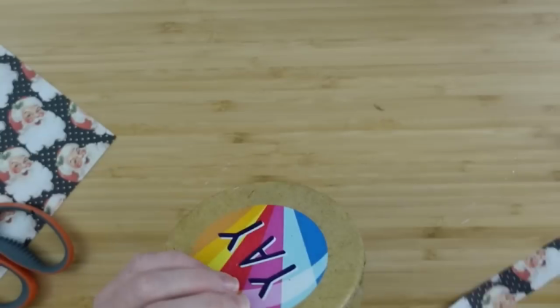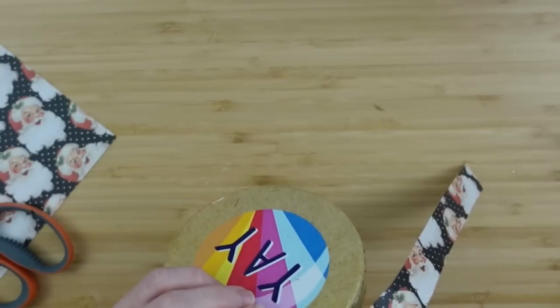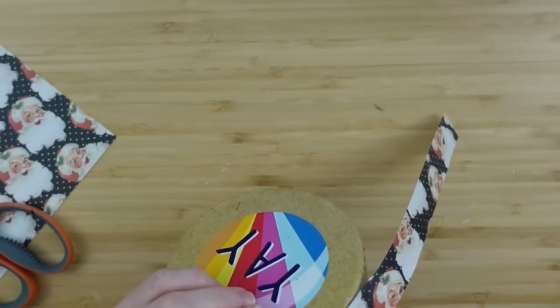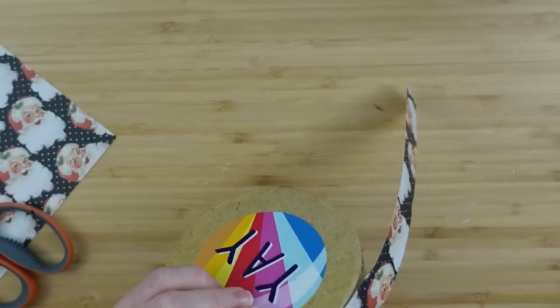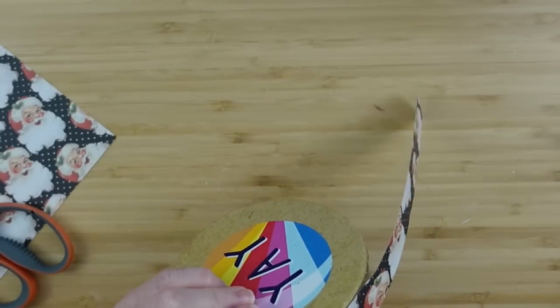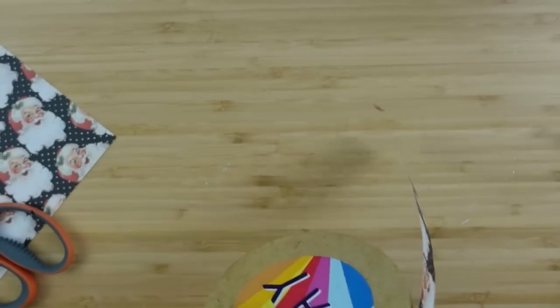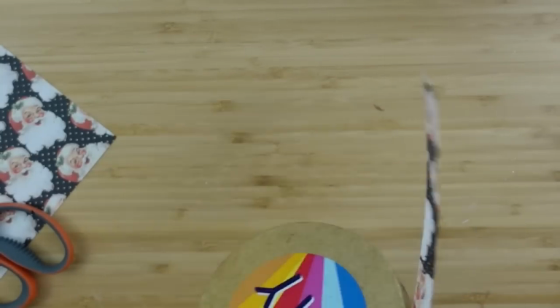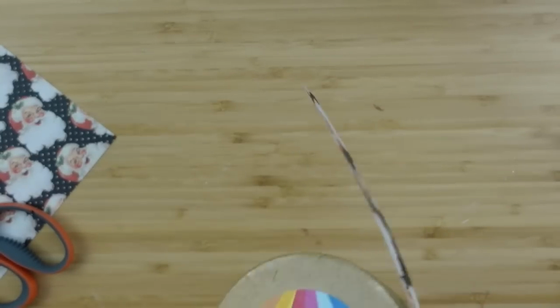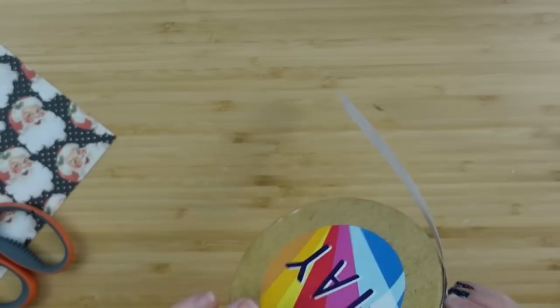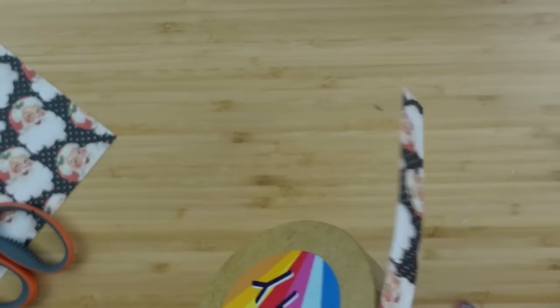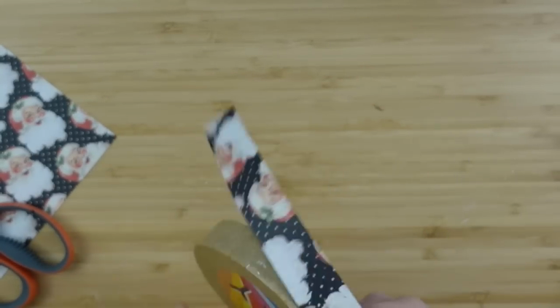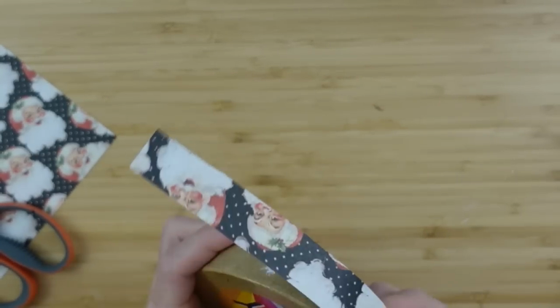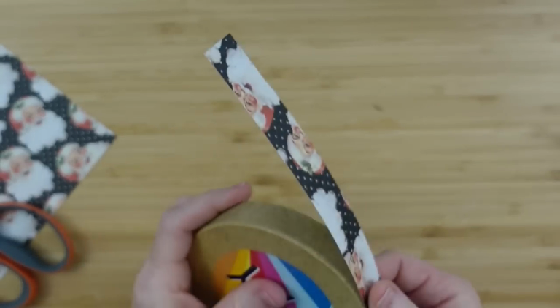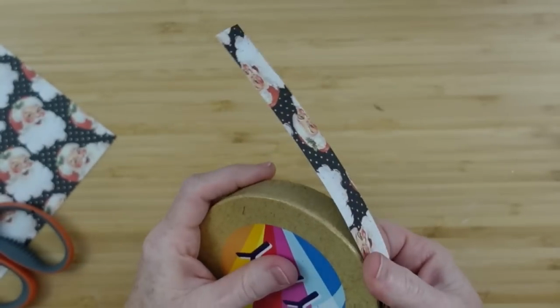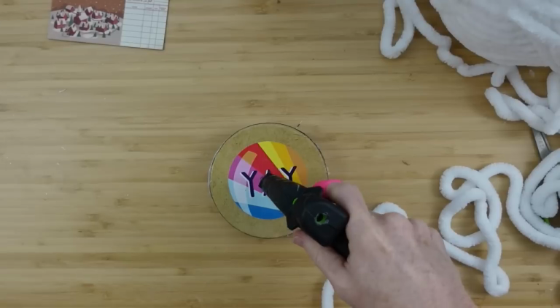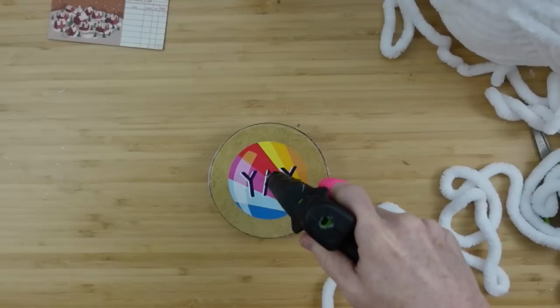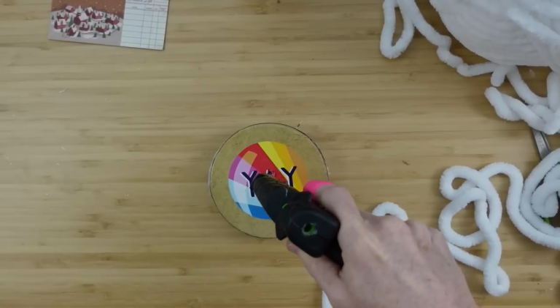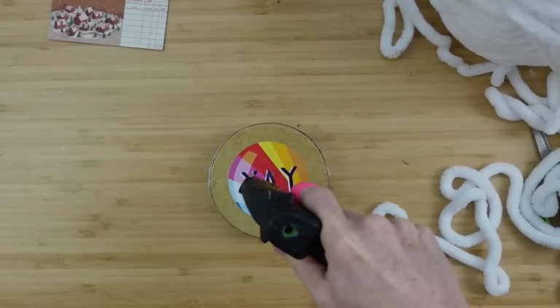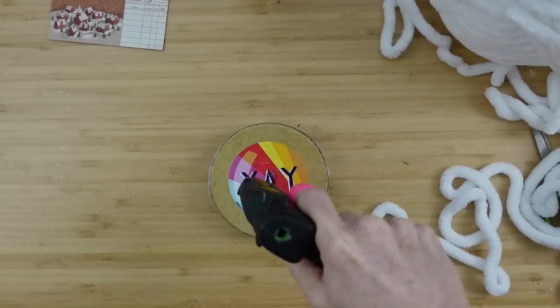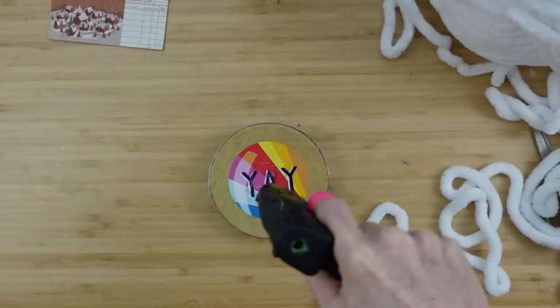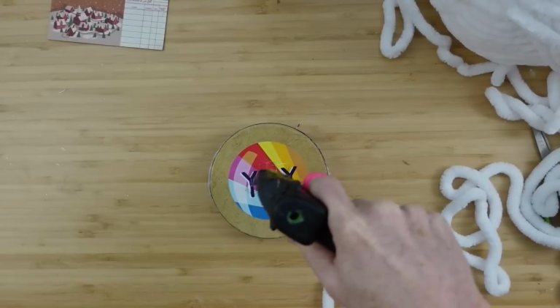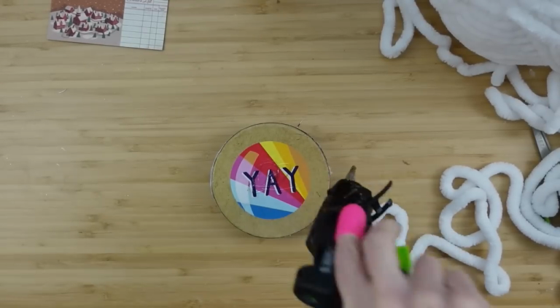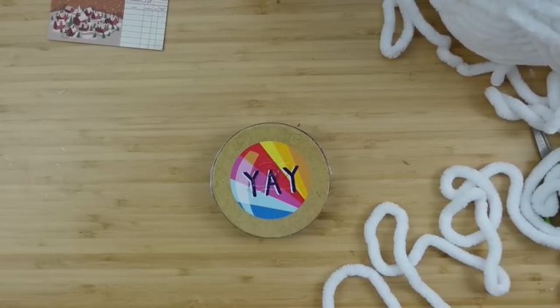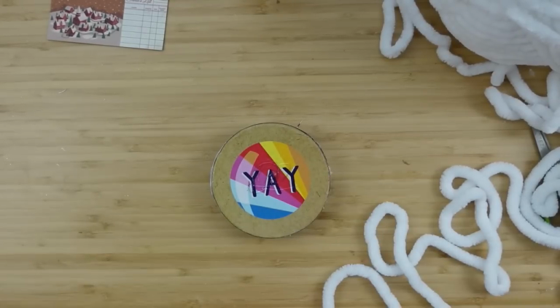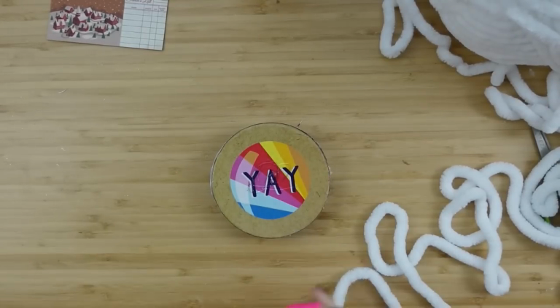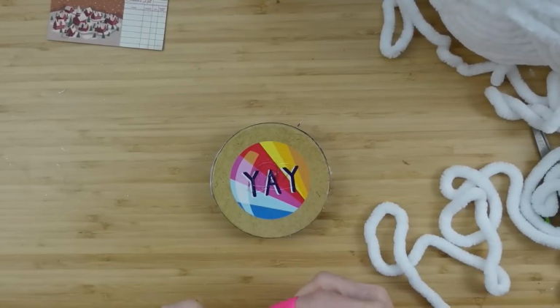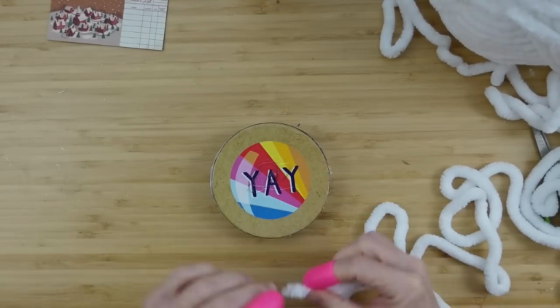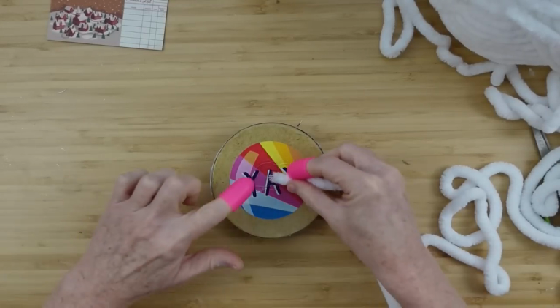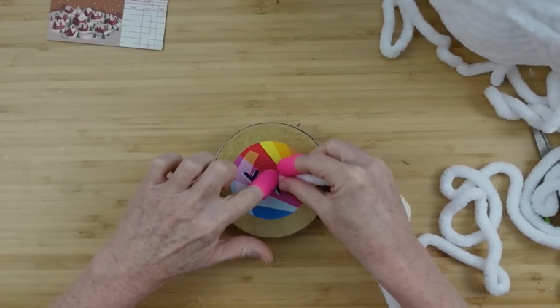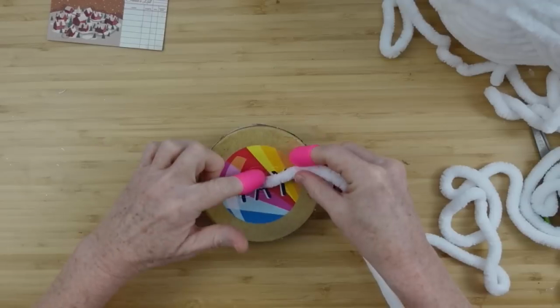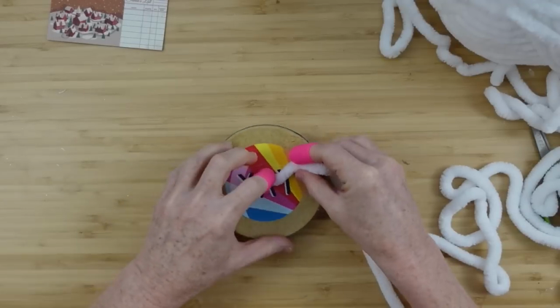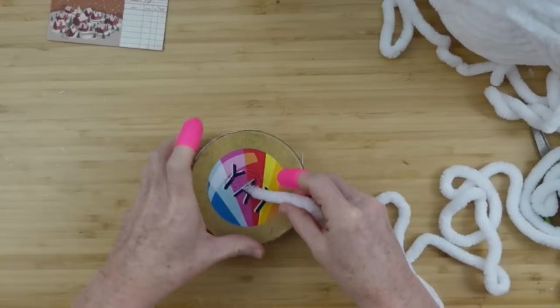The same technique that we used for the bottom part of the box we're going to use for the lid. We'll make a little patch to go there, measure it out, make a strip, and then cover it. For the top of the box I have some fluffy white yarn, which I wanted to use because I think it's going to give it a nice base.